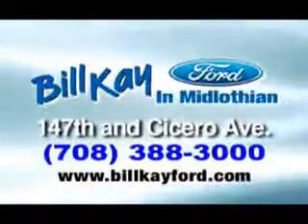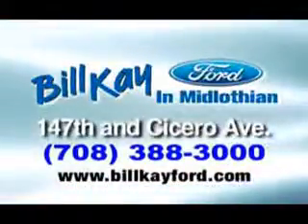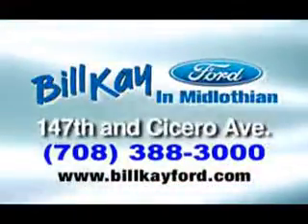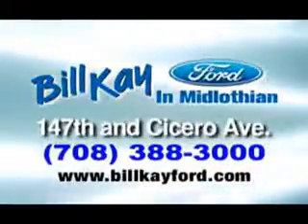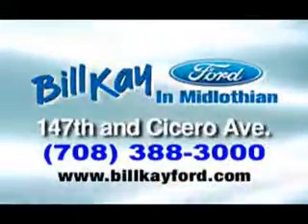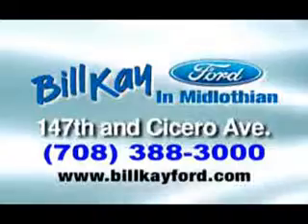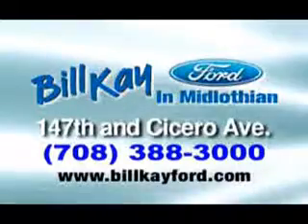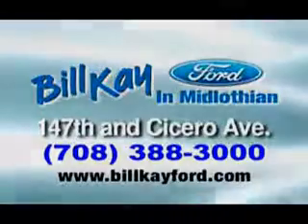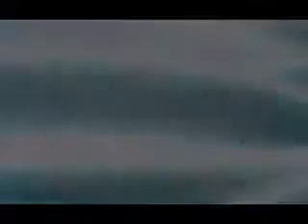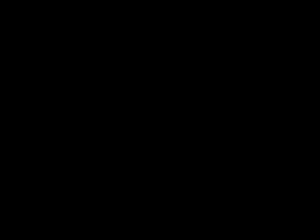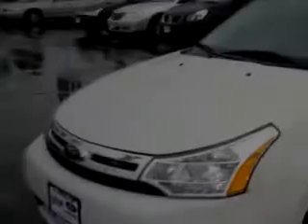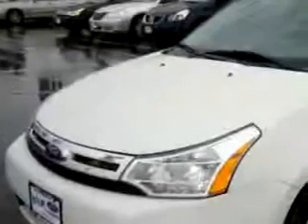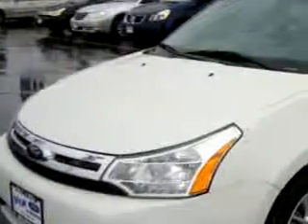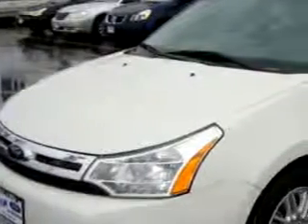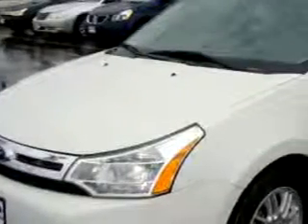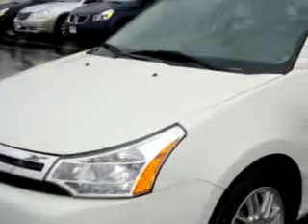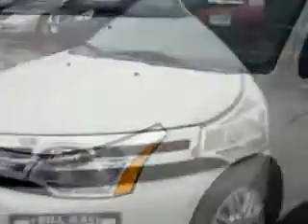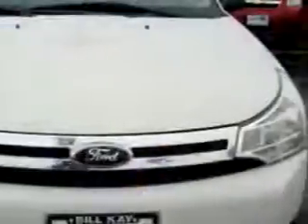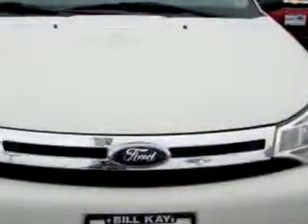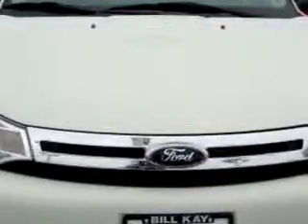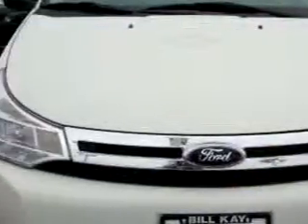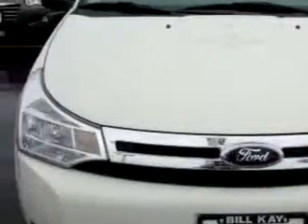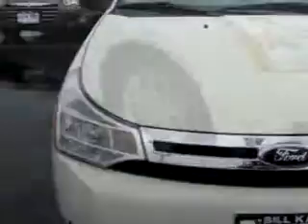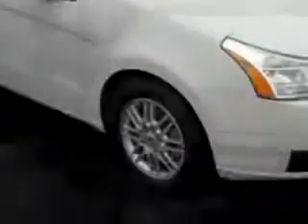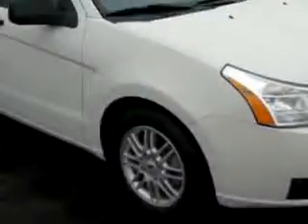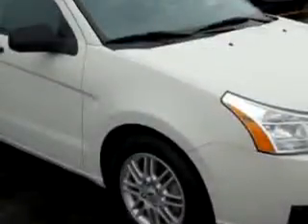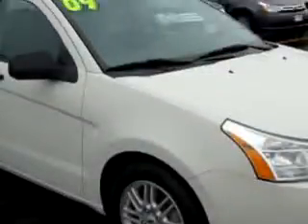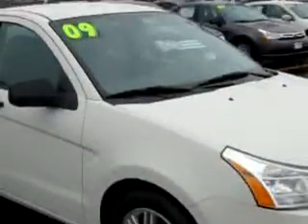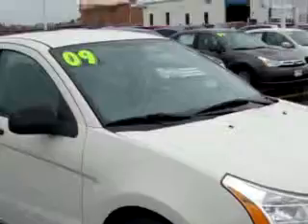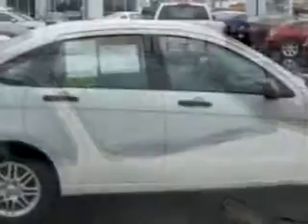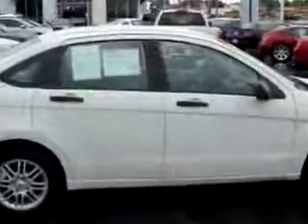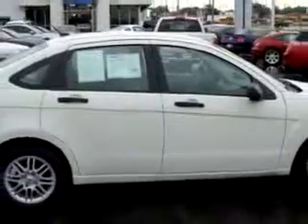We have thousands of vehicles like this featured vehicle. Check out this white 09 Ford Focus SE, equipped with a 4-cylinder engine and an automatic transmission with 25,275 miles.